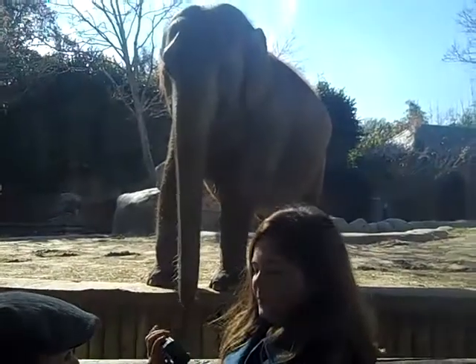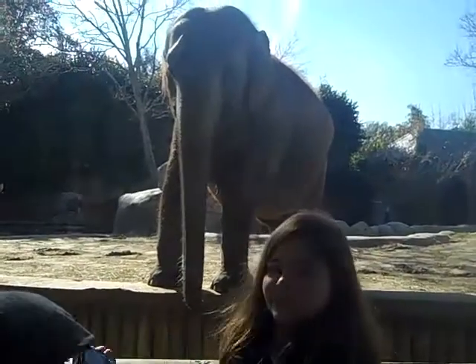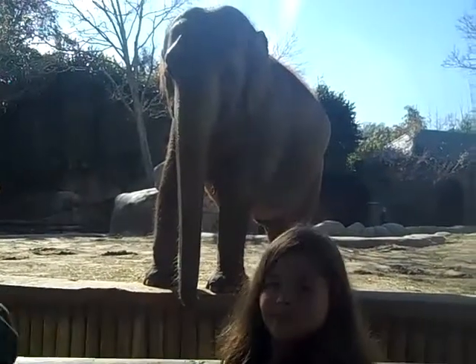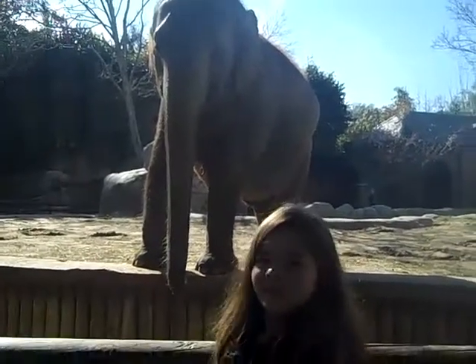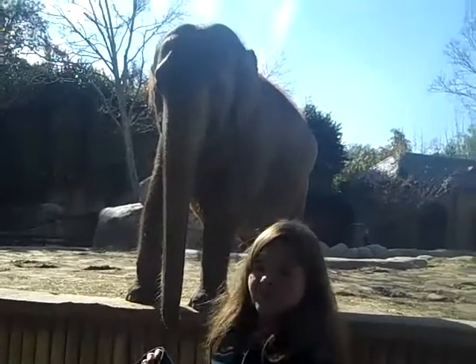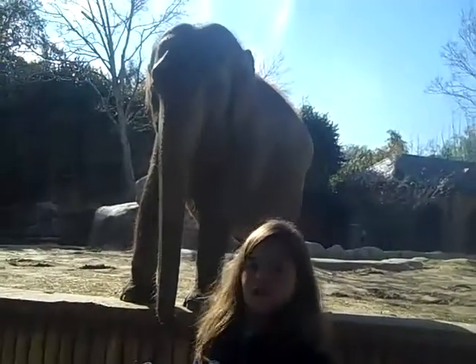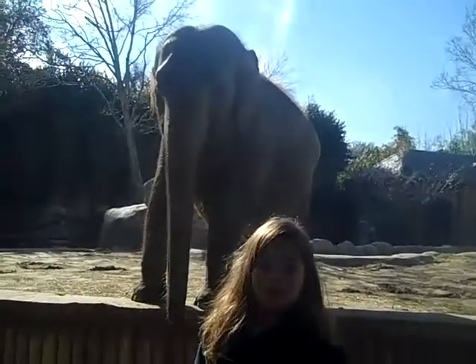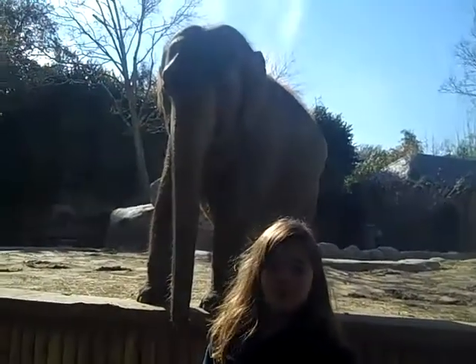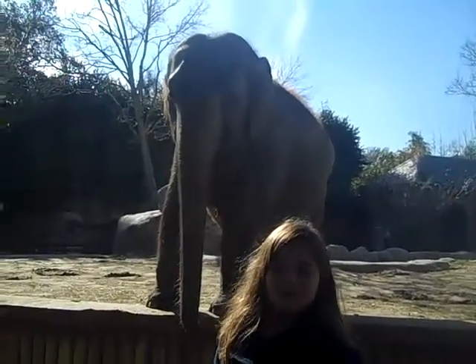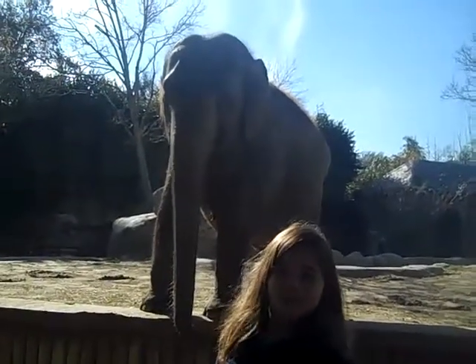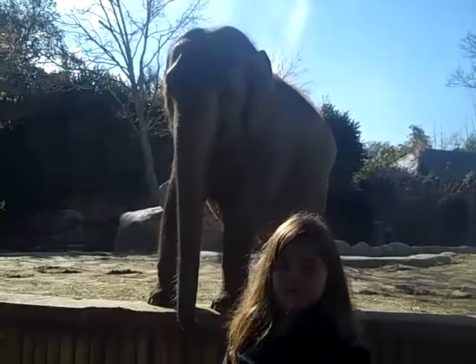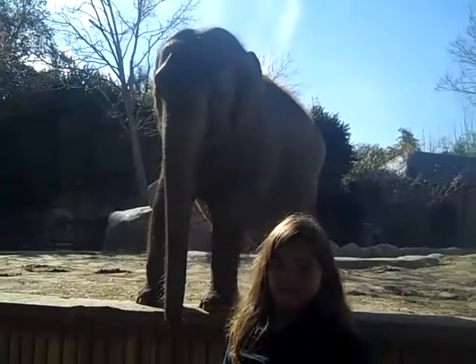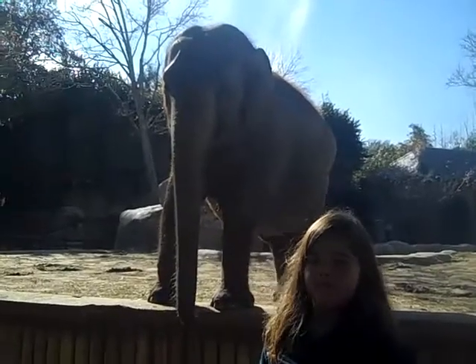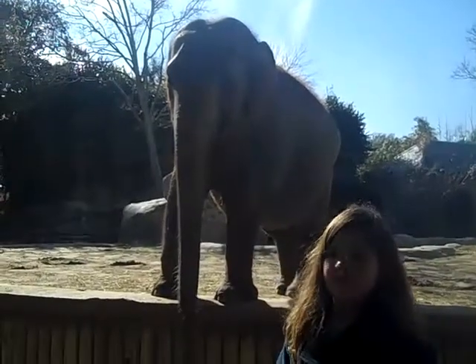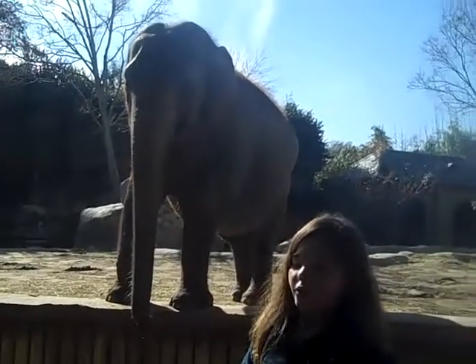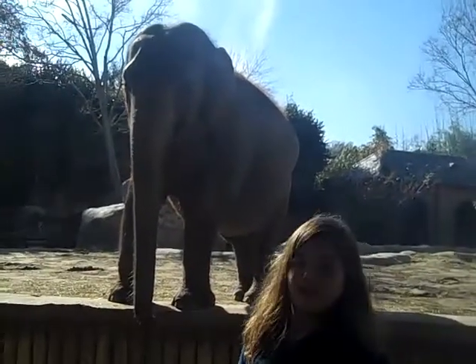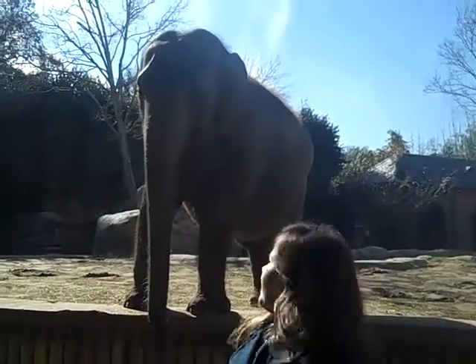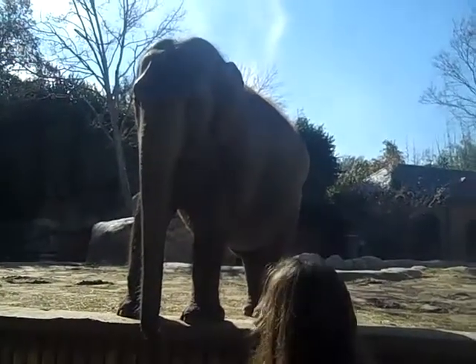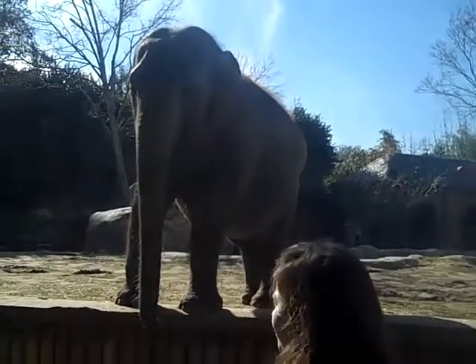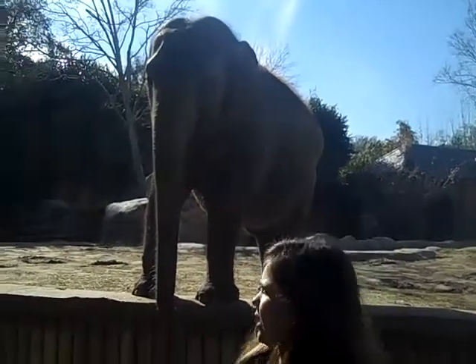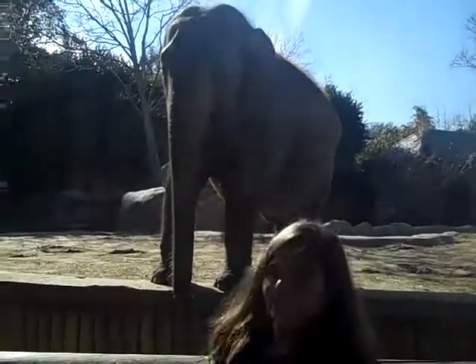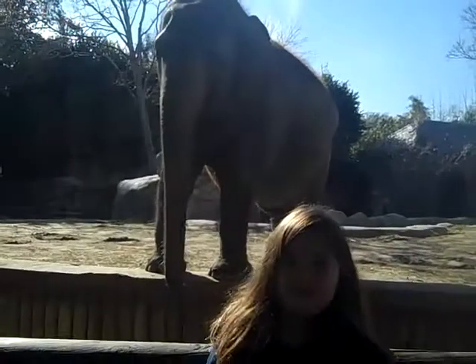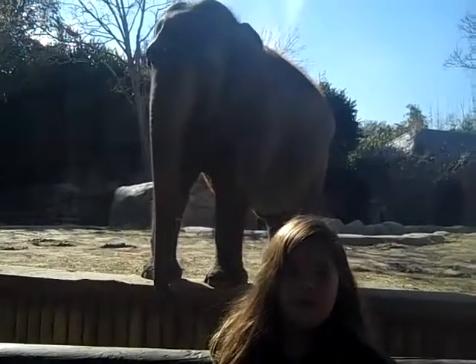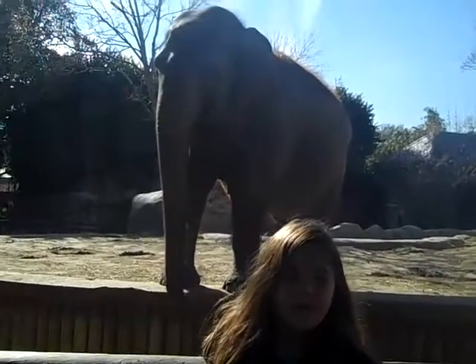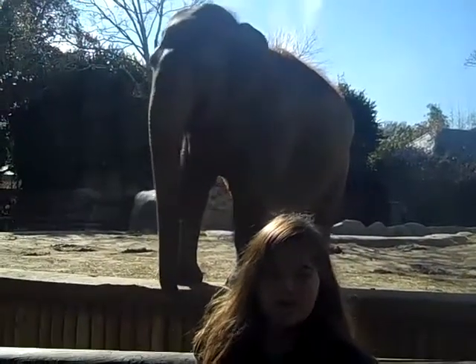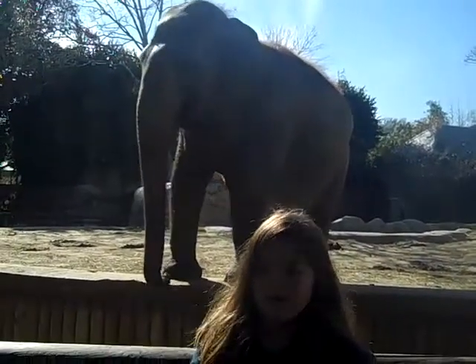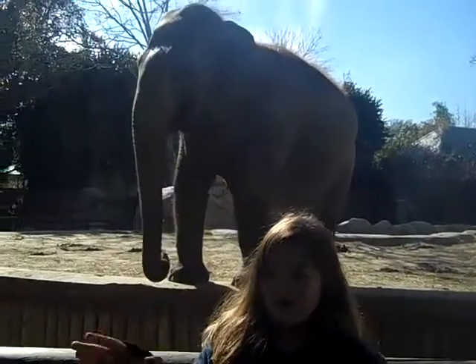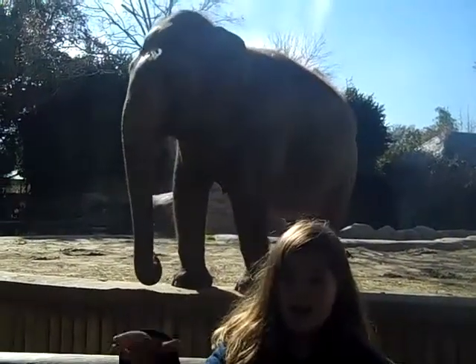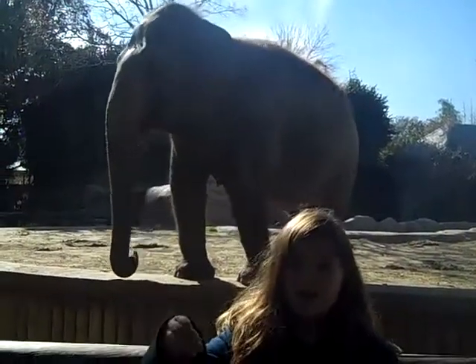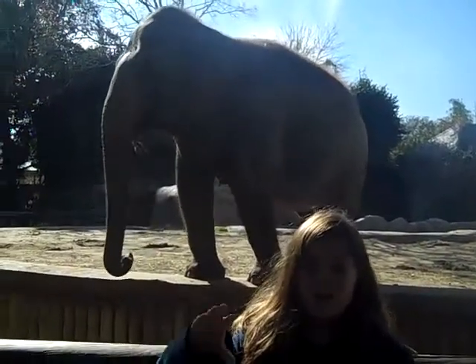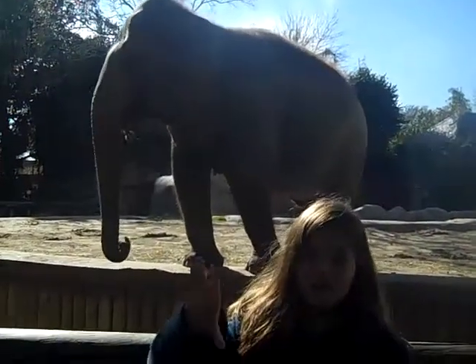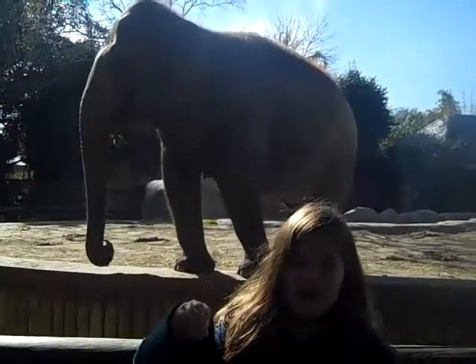Is that the only way you can tell he's an Asian elephant? No, you can tell by his trunk and his feet. What's the difference in his trunk? And his head shape. The difference in his trunk is an African elephant goes like that, but an Asian's goes like that.